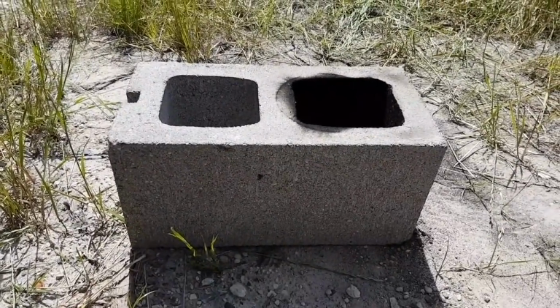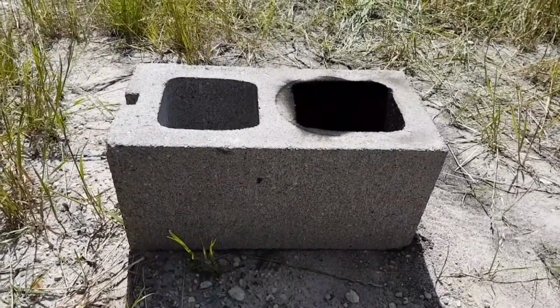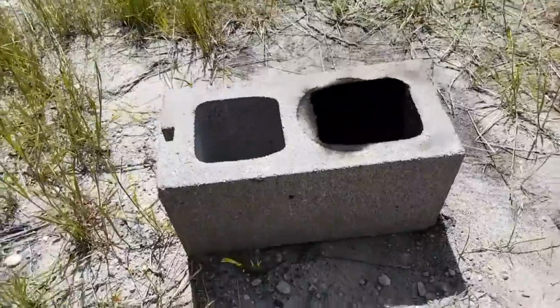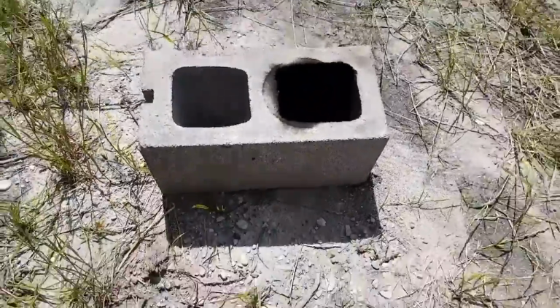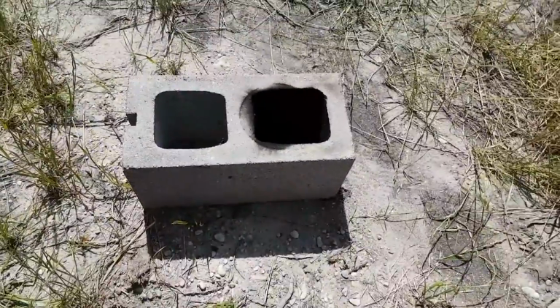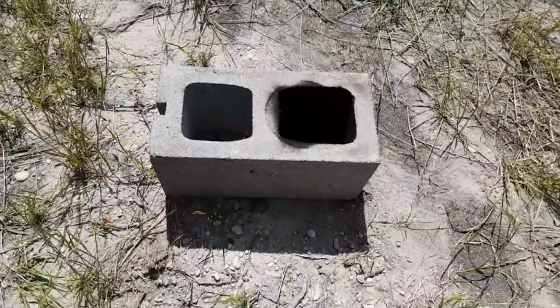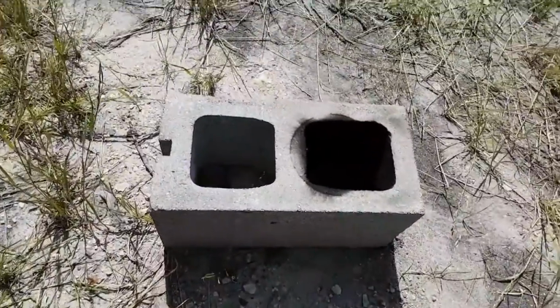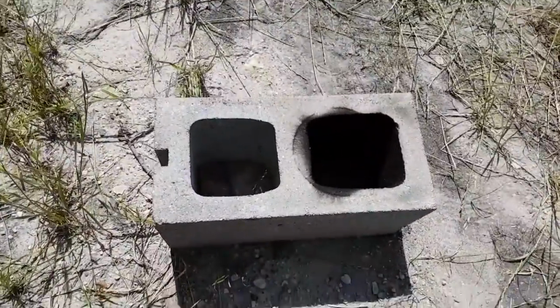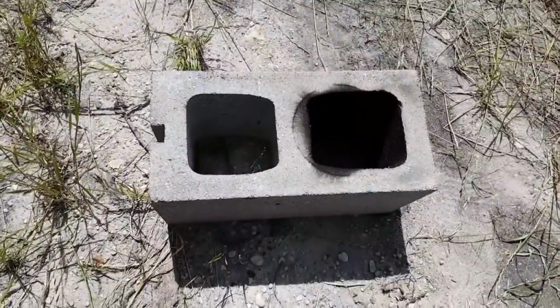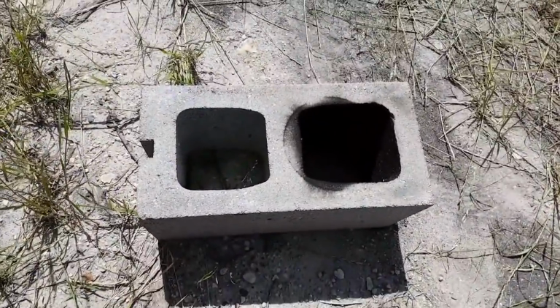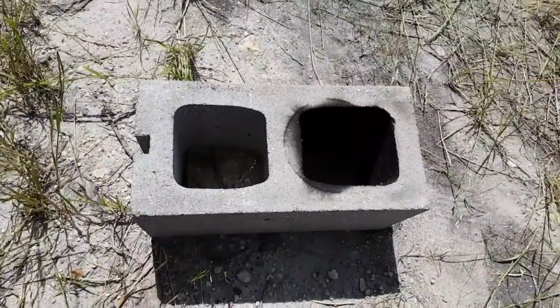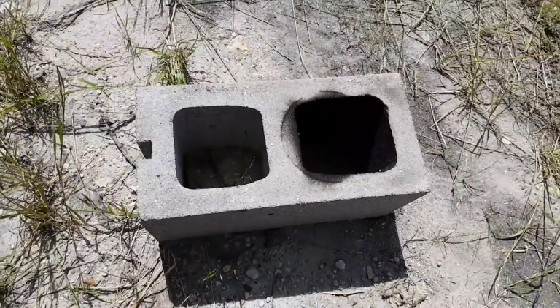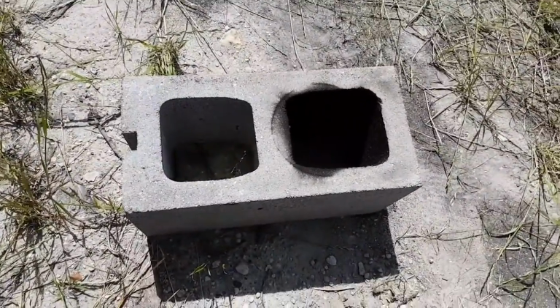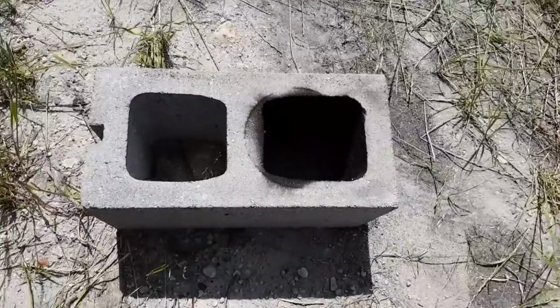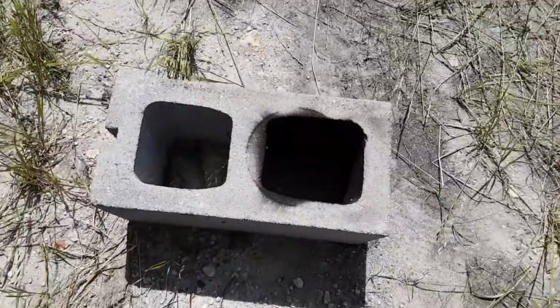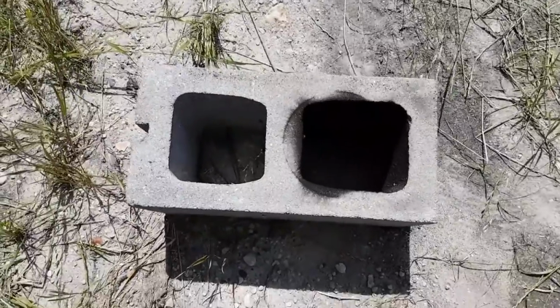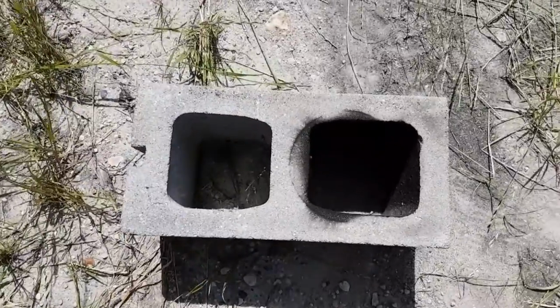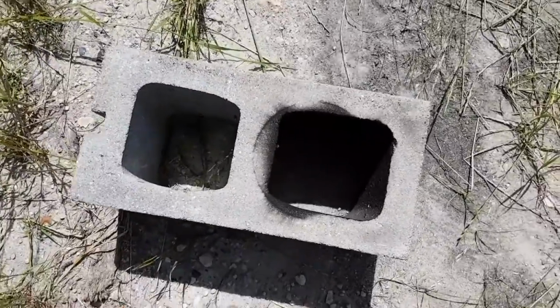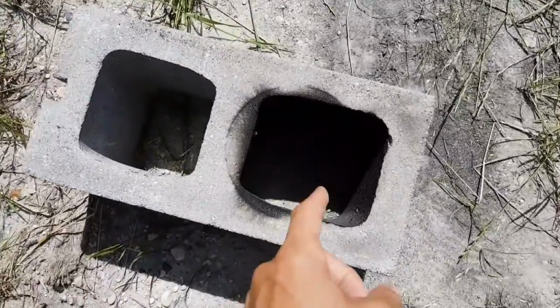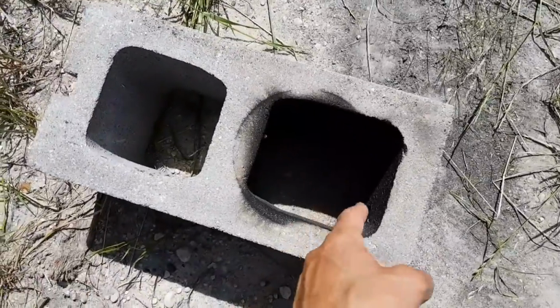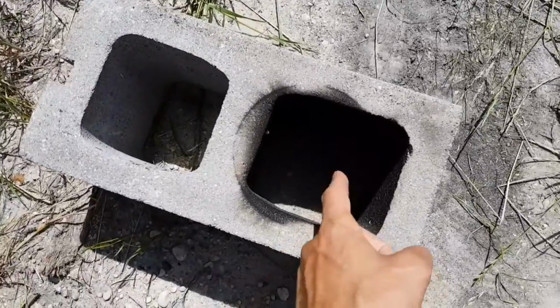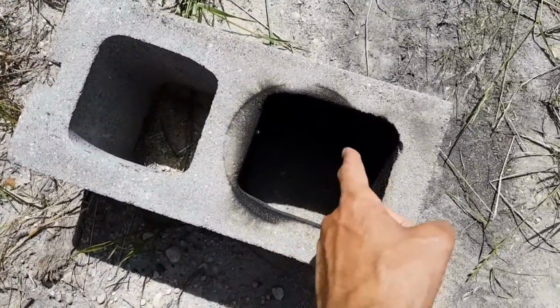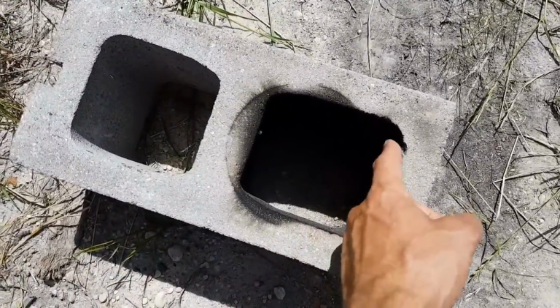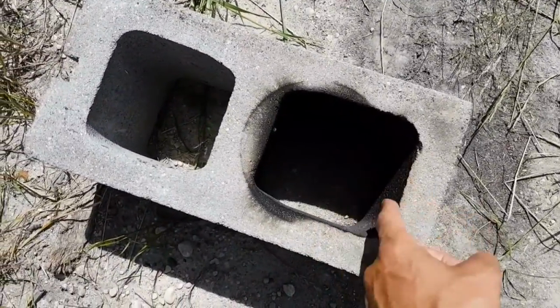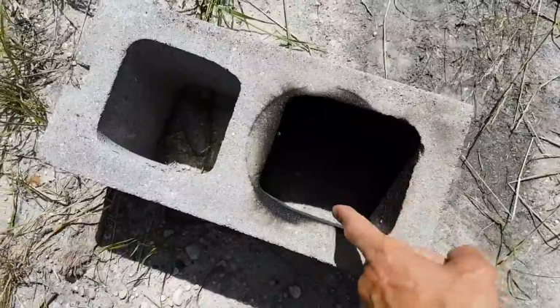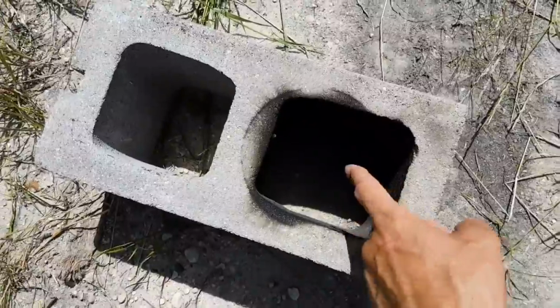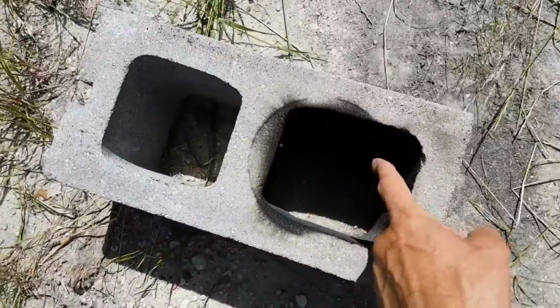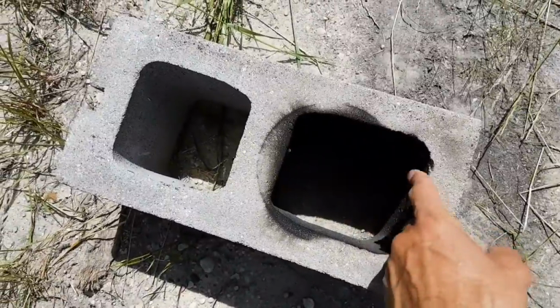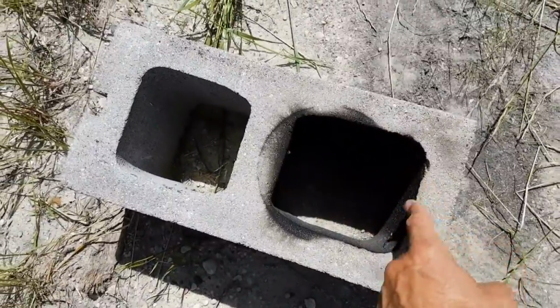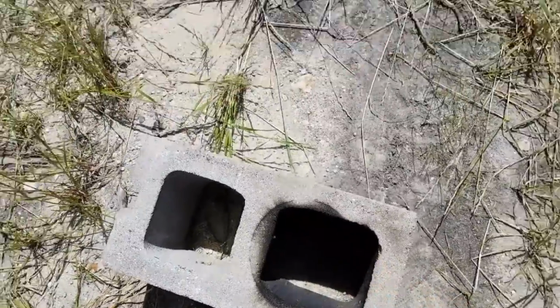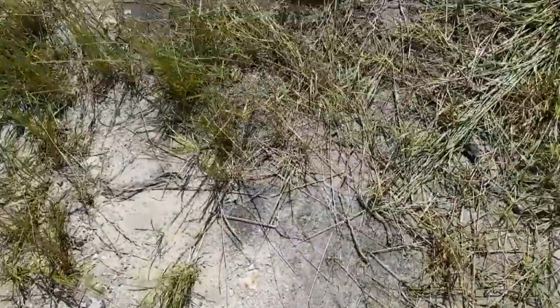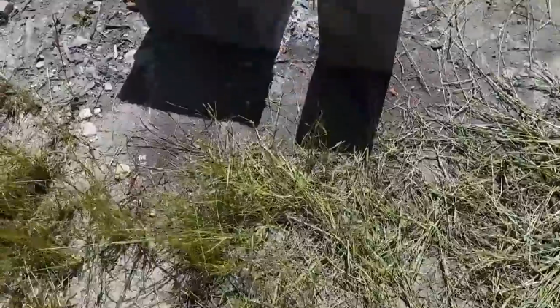I had a neighbor who was kind enough to donate some blocks they weren't using. So I took a regular cinder block and I banged the end out with a hammer to see if that would work.